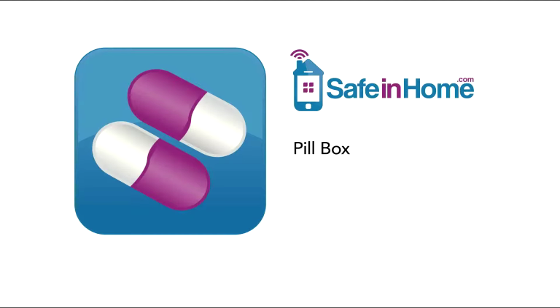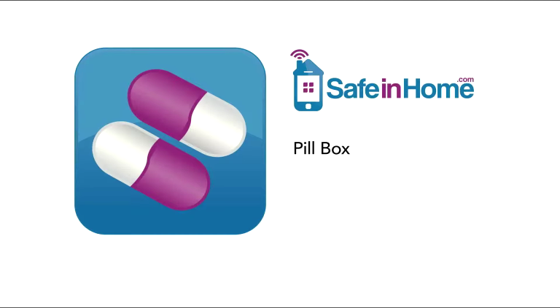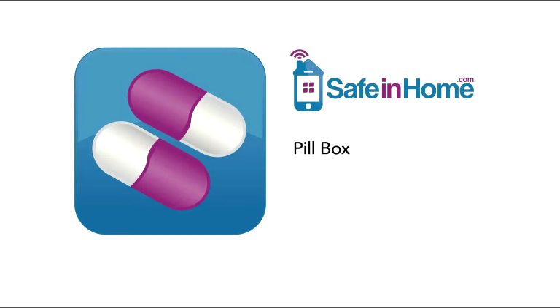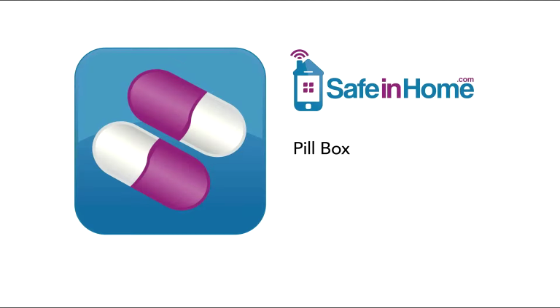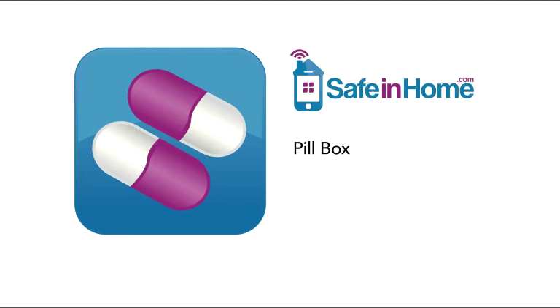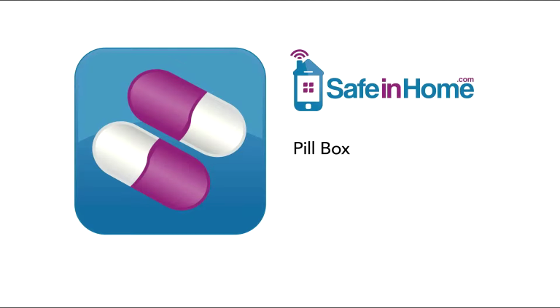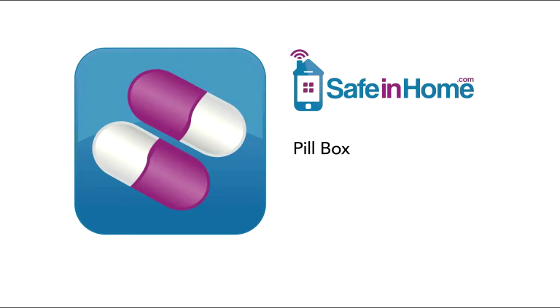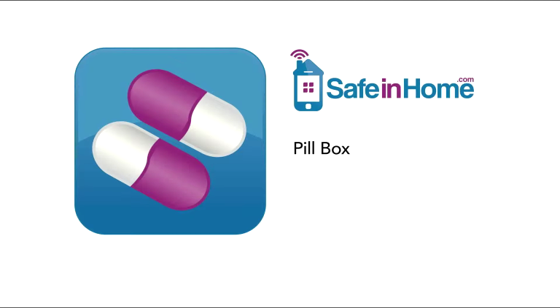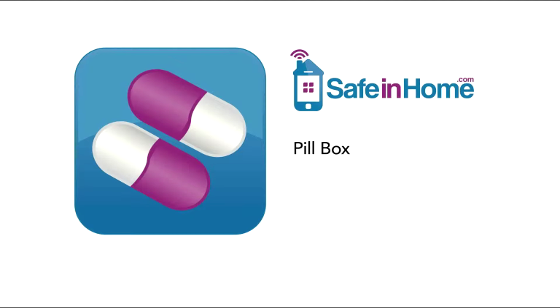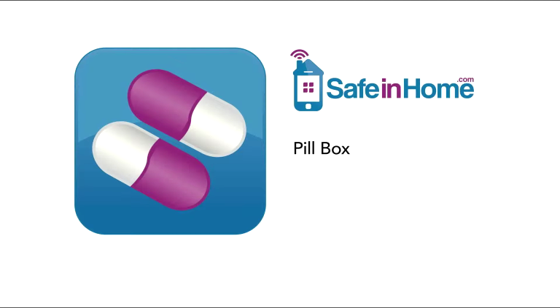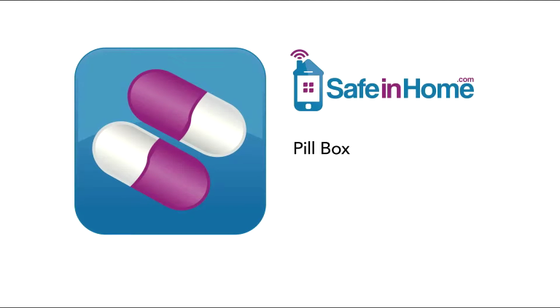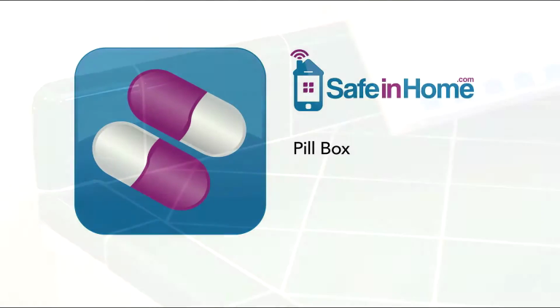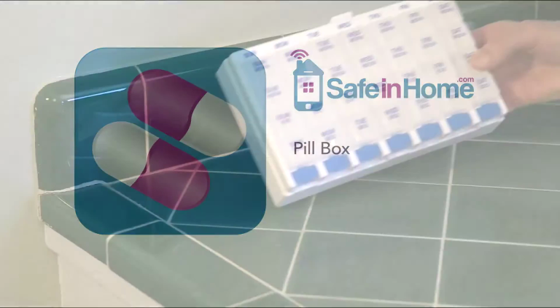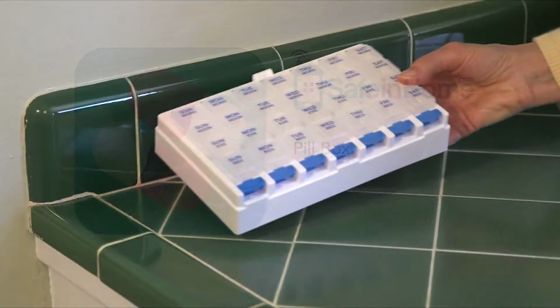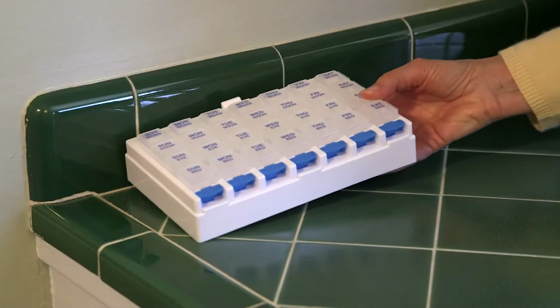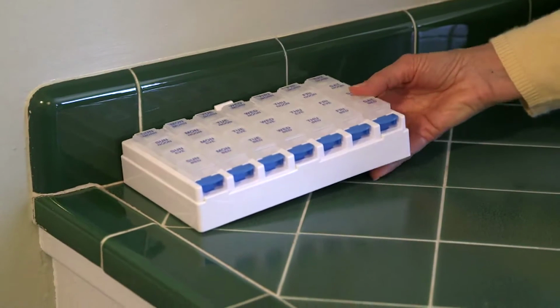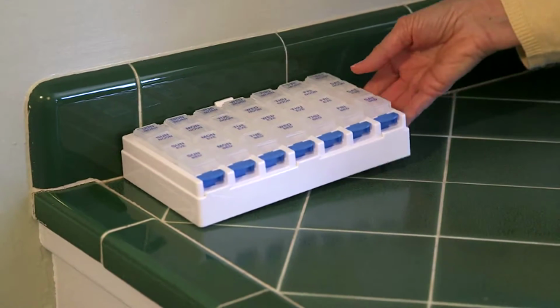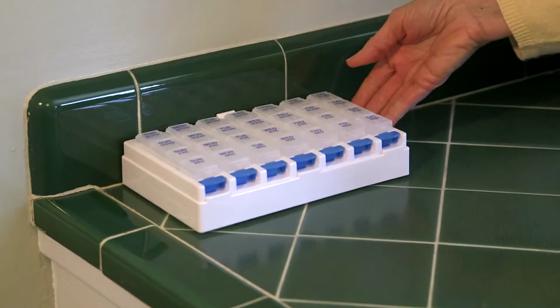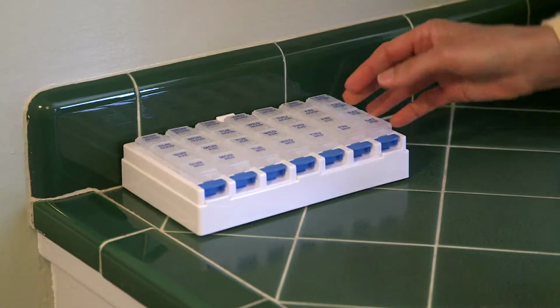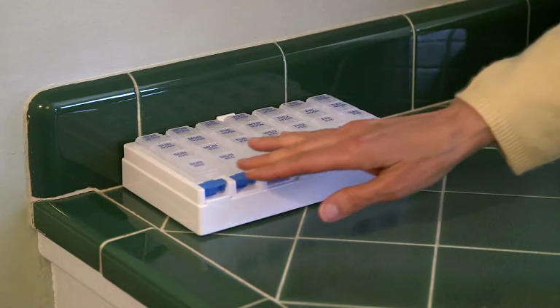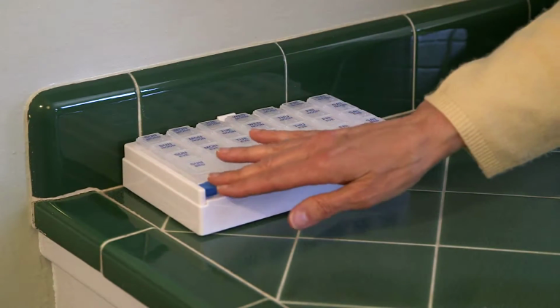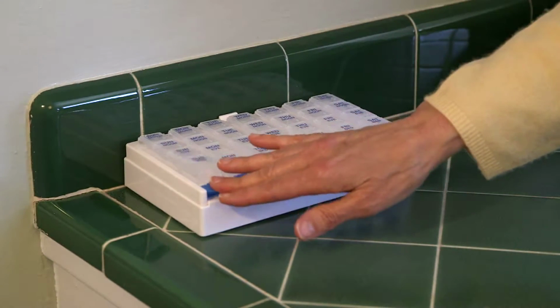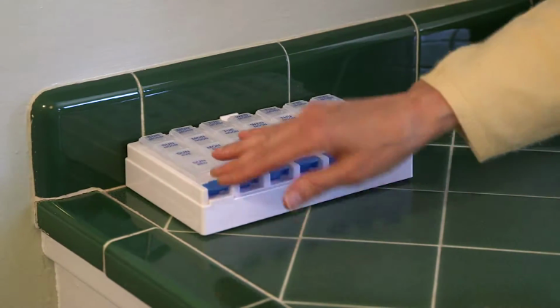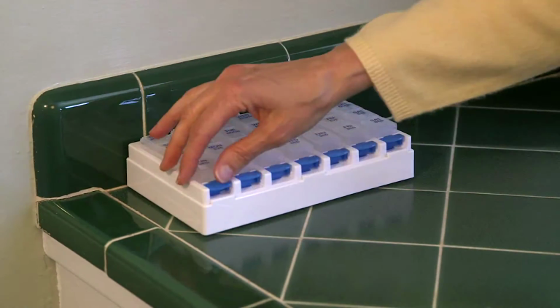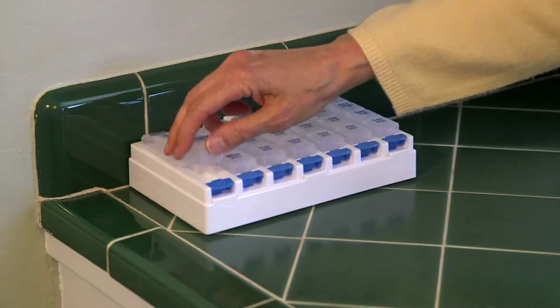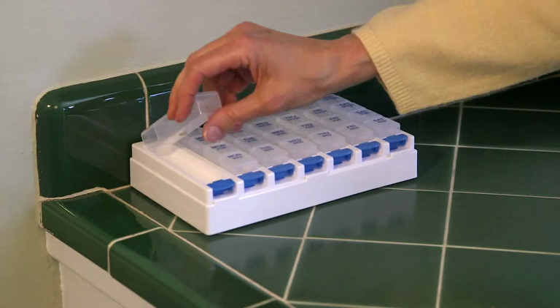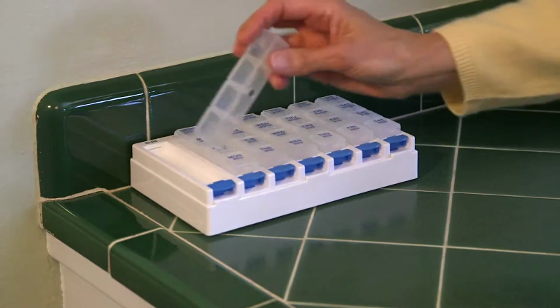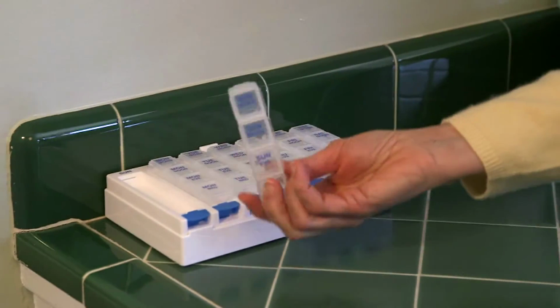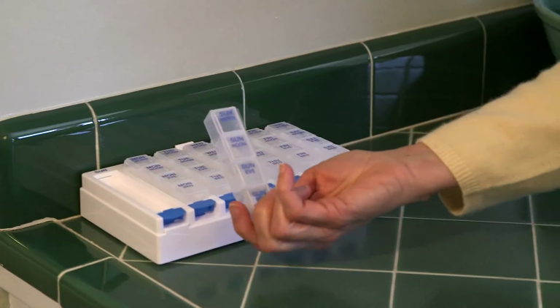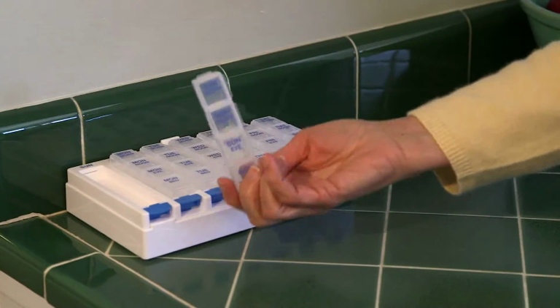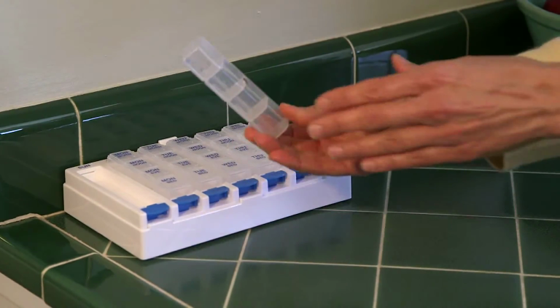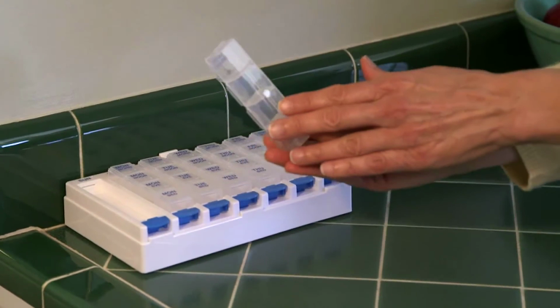The electronic pill box helps your parent keep up with their medication regimen. The pill box records removal and replacement of daily pill containers so that you can have the peace of mind that your parent is taking their medication on time.